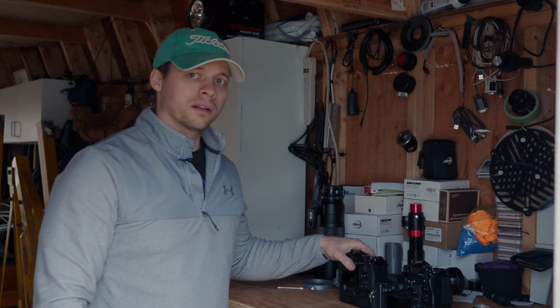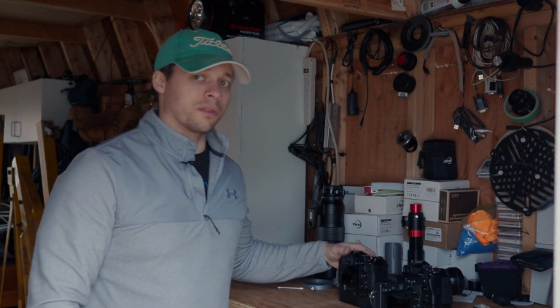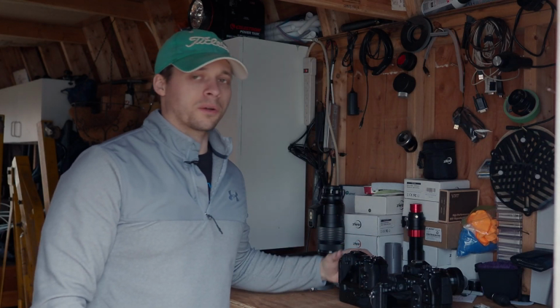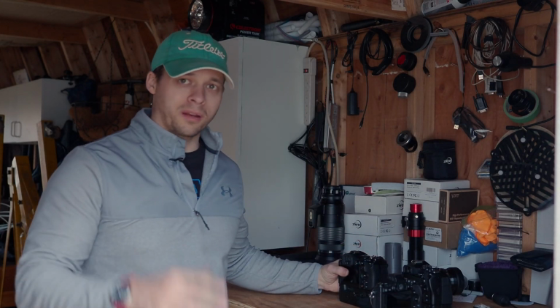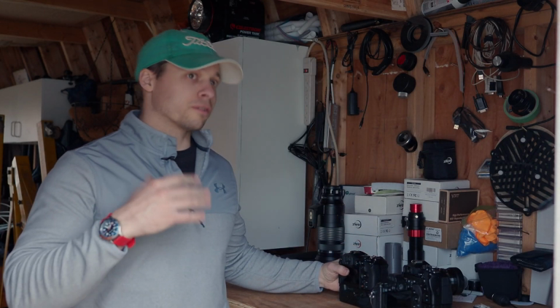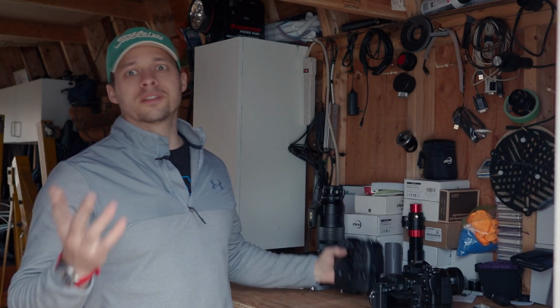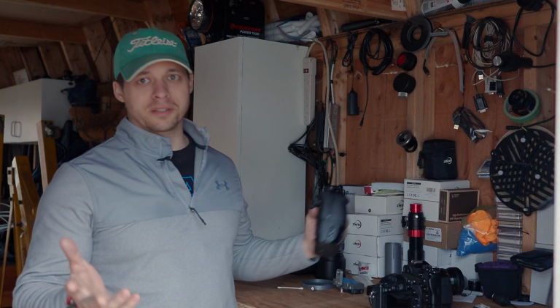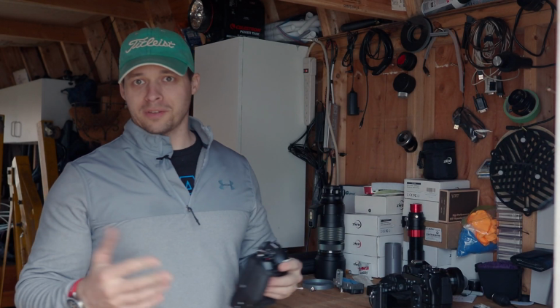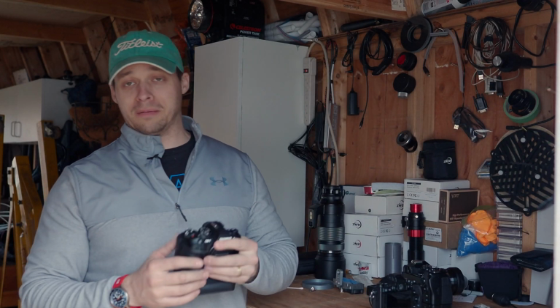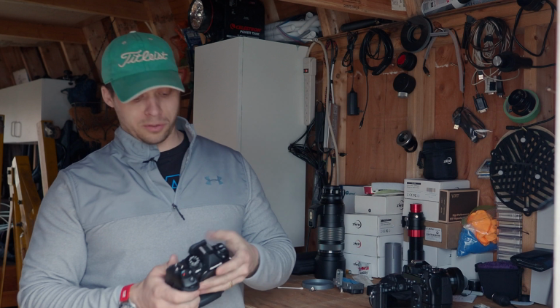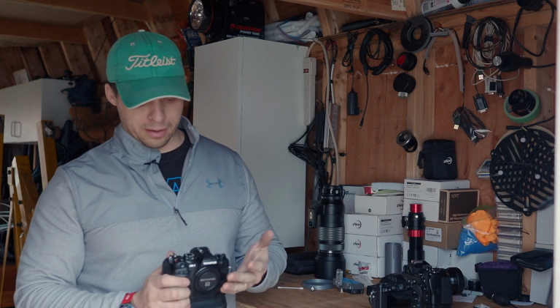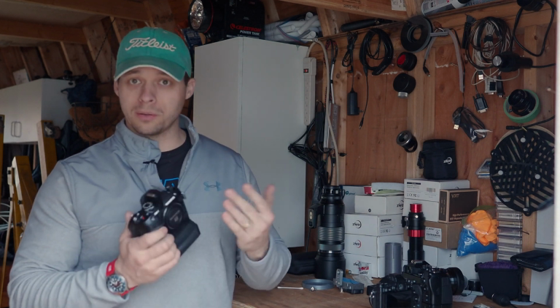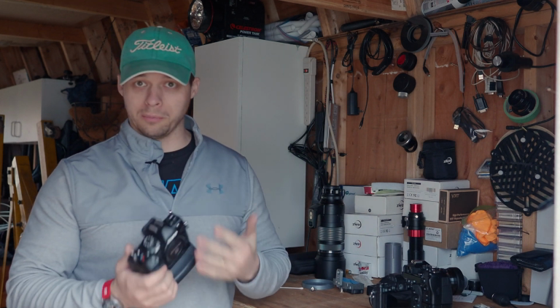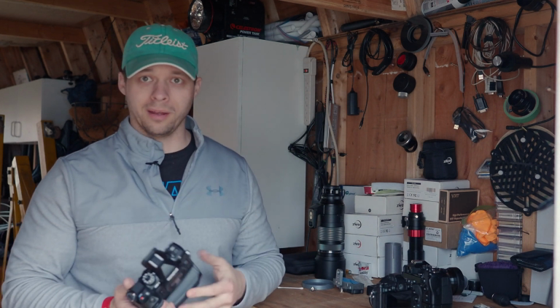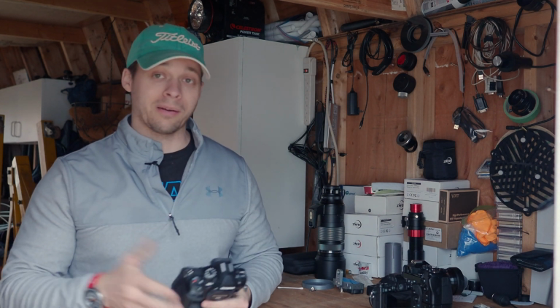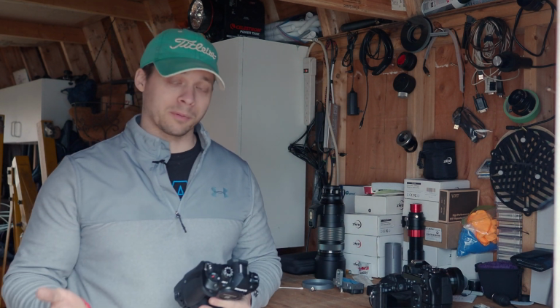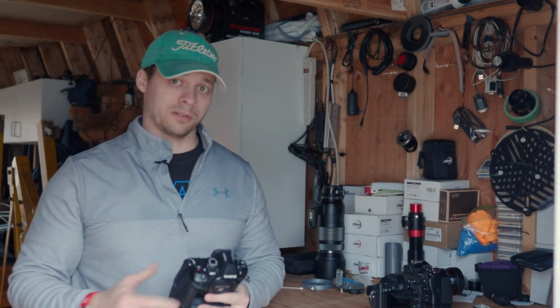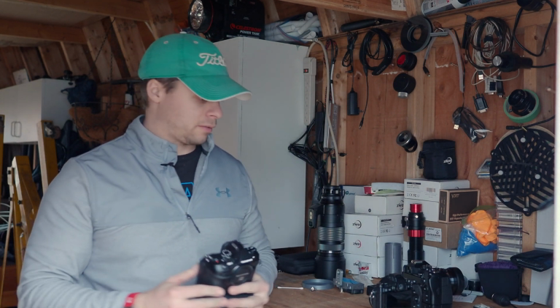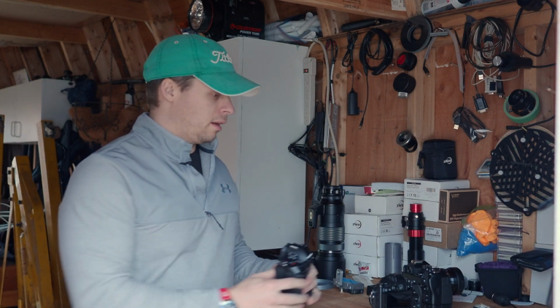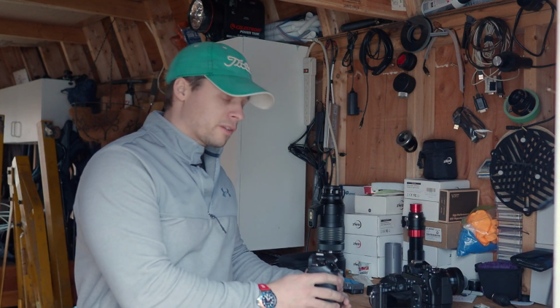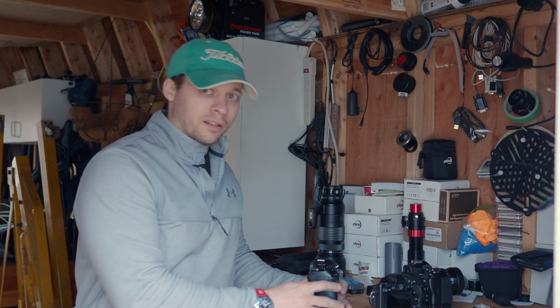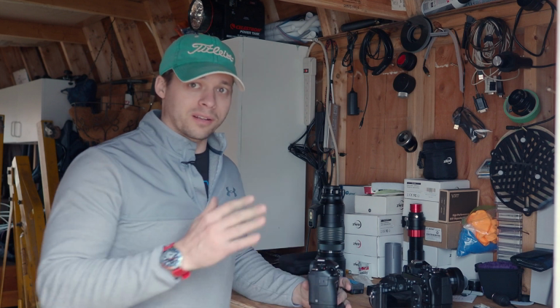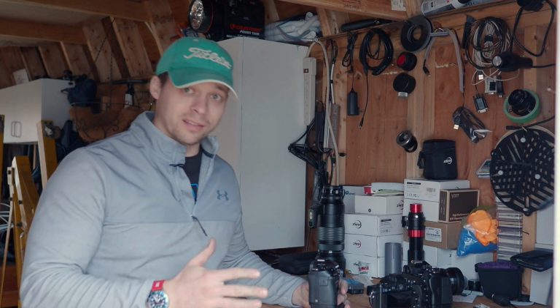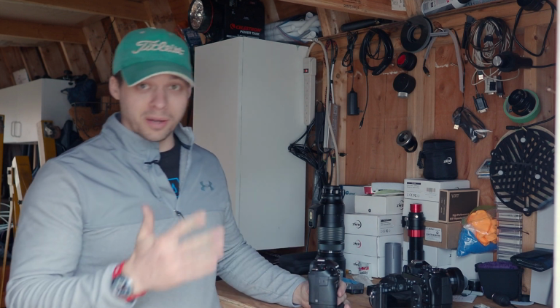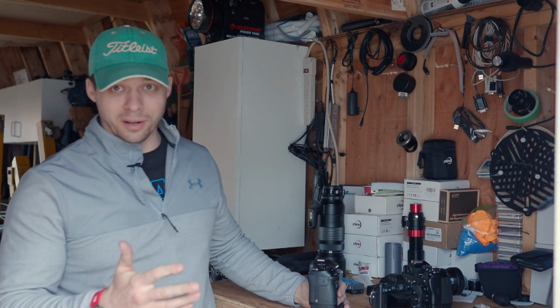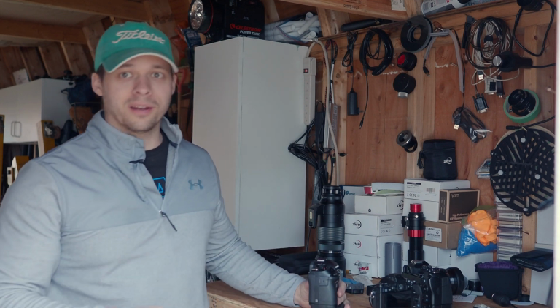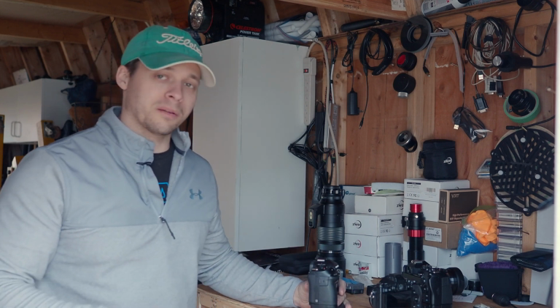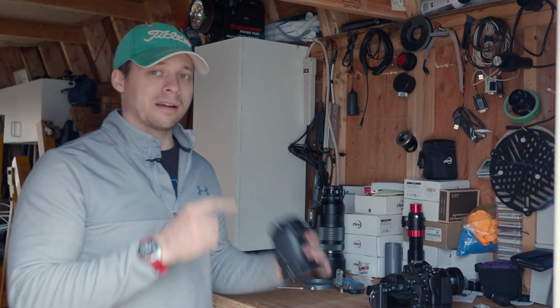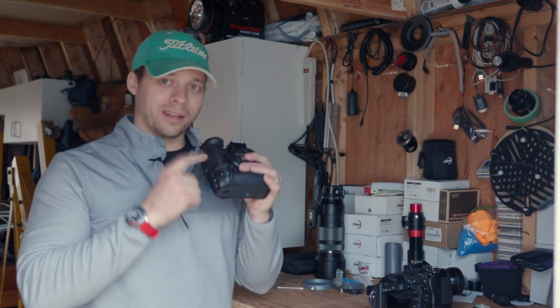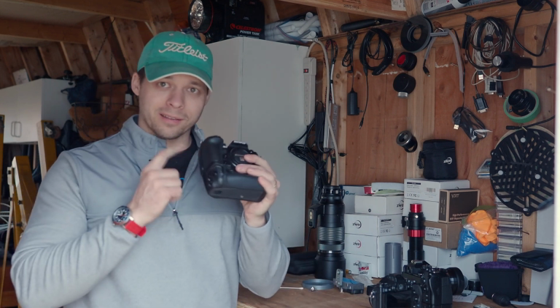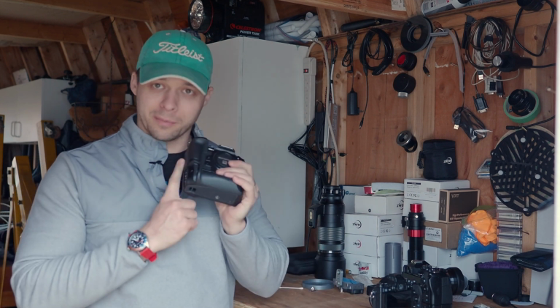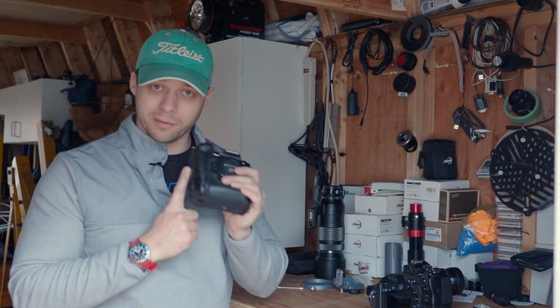This is going to be the first of a bunch of different videos that I'm going to do about the new OM-1 and how it performs in astrophotography. The first thing I want to test and measure is how much heat this camera generates.